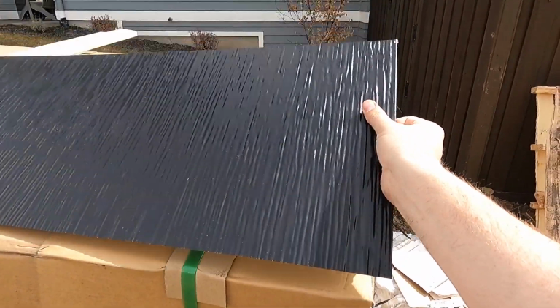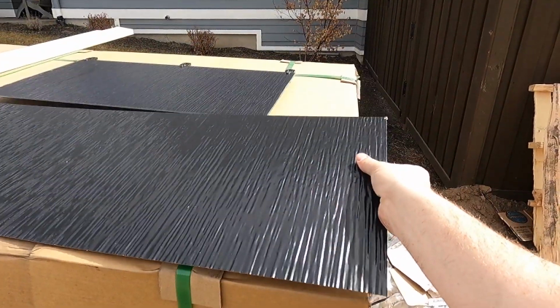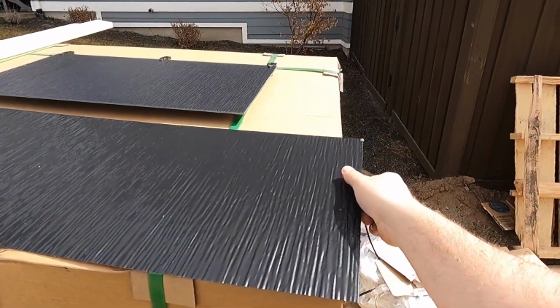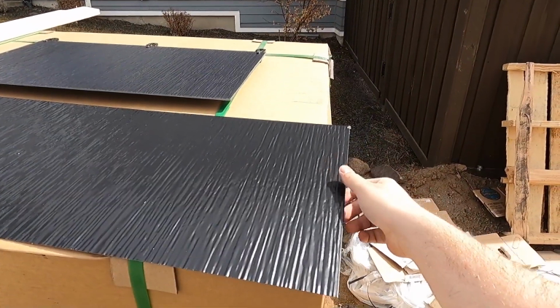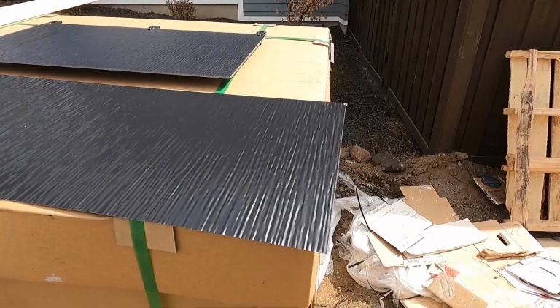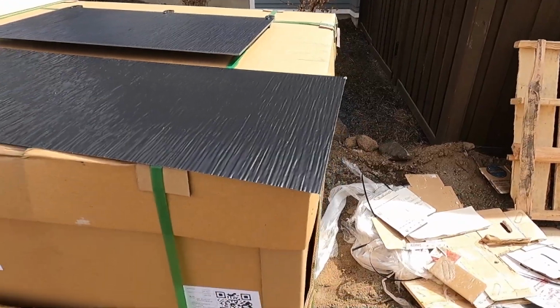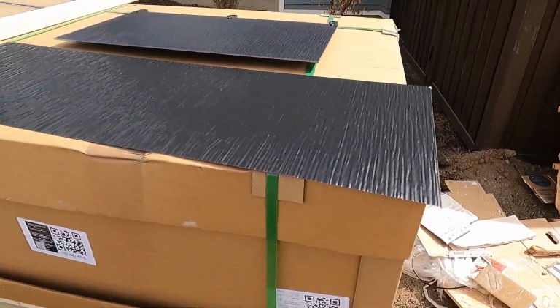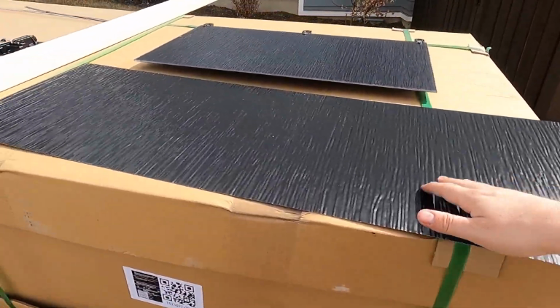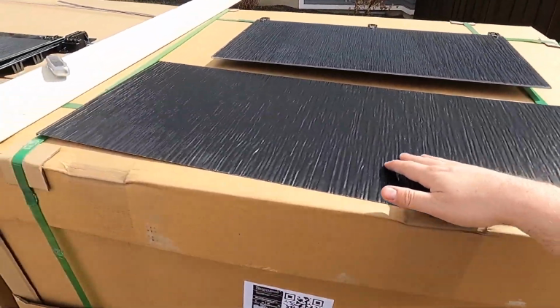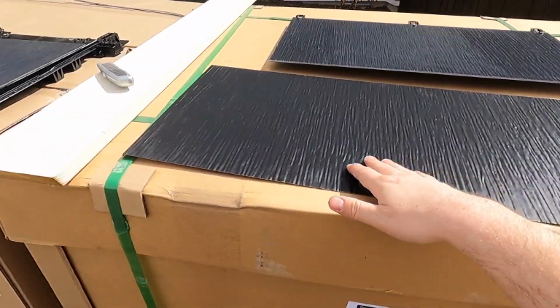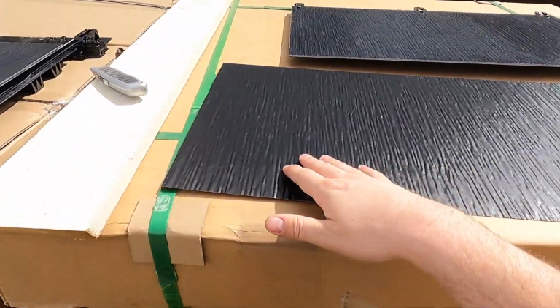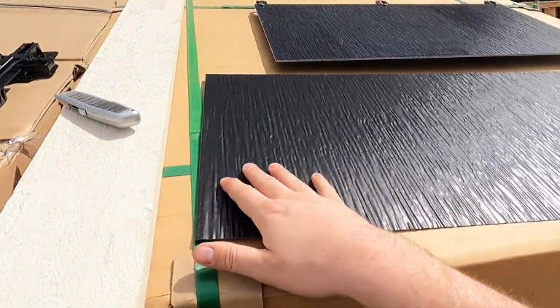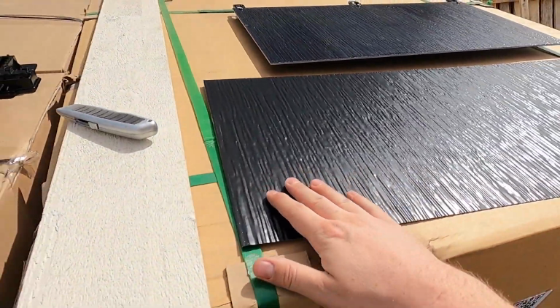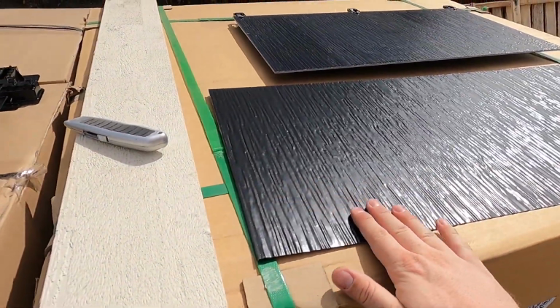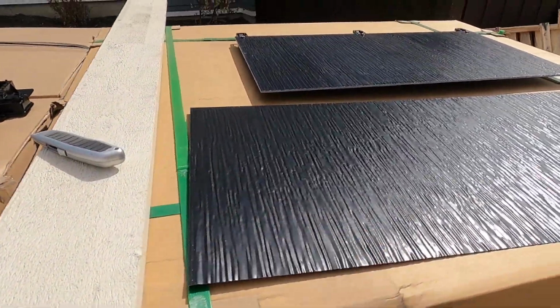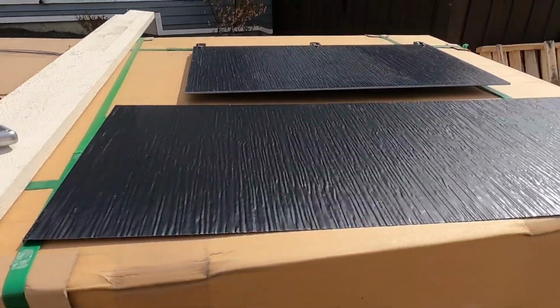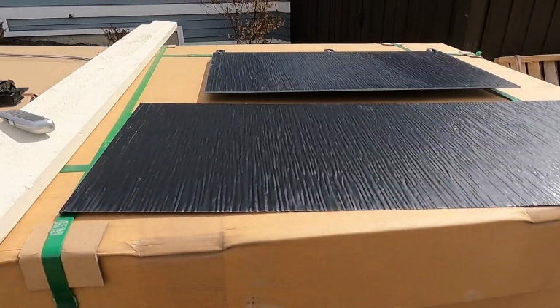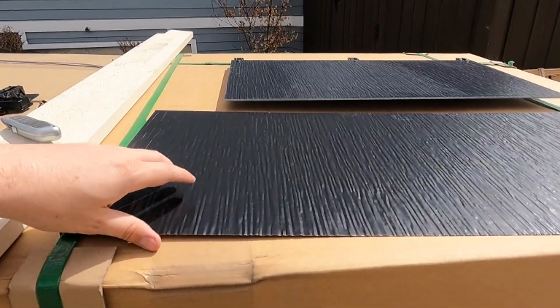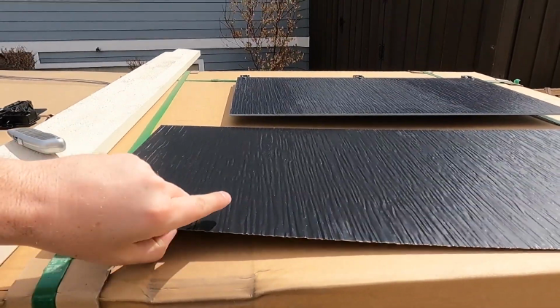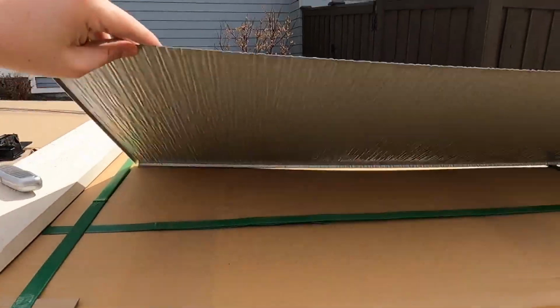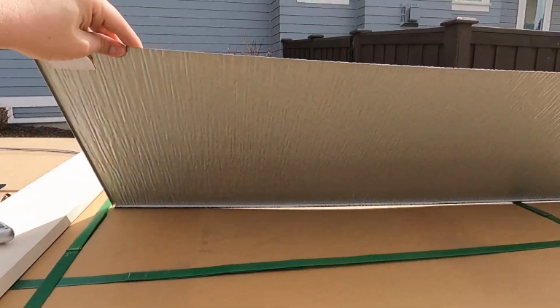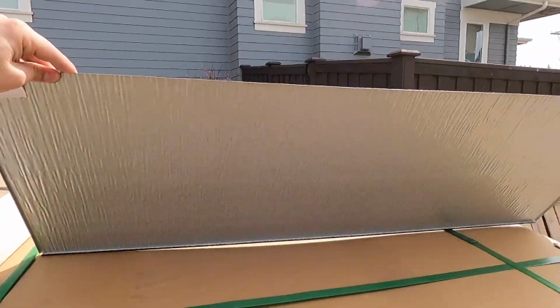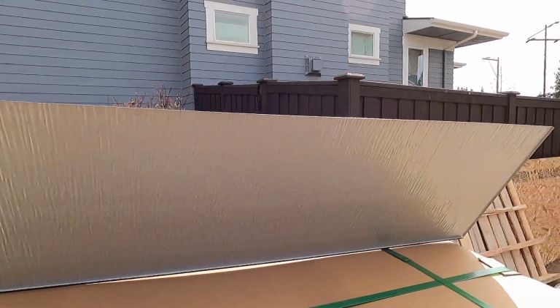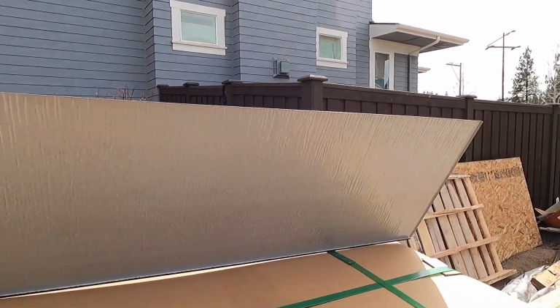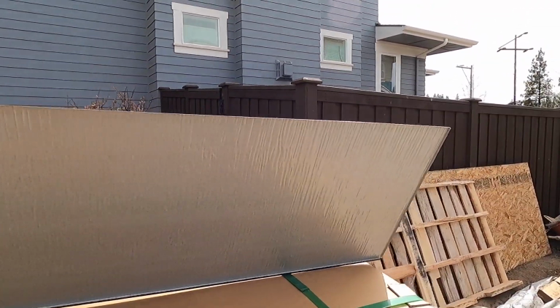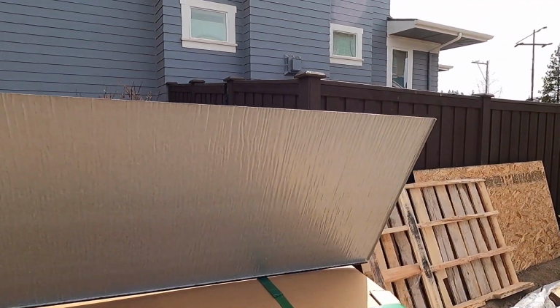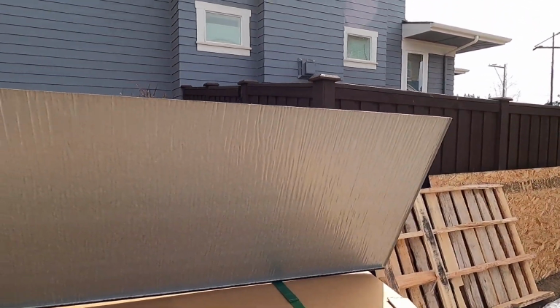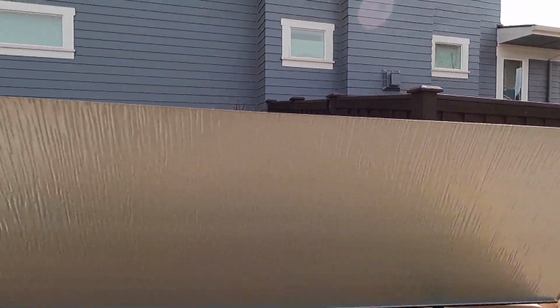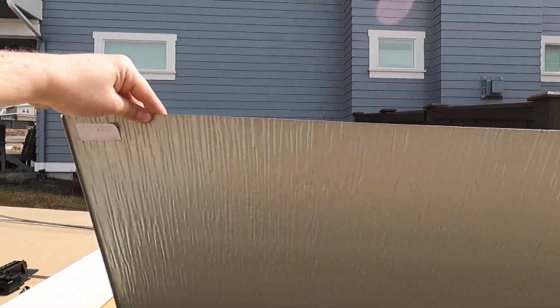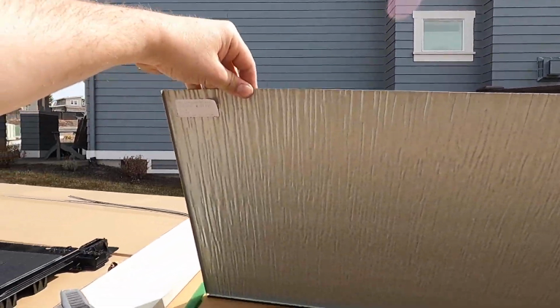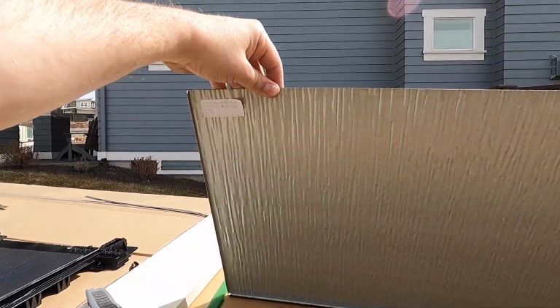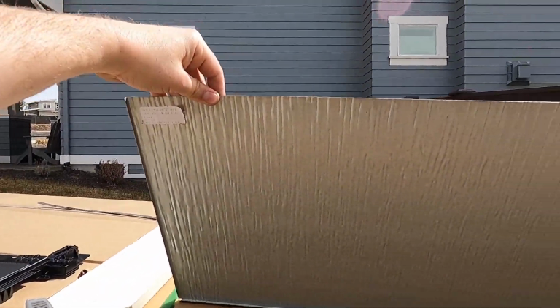This metal tile is a much more cost-effective dummy tile and will be more resilient for walking around on during installation. This one doesn't have the backing on it — it's obviously going to get attached to something that adheres it to the roof.